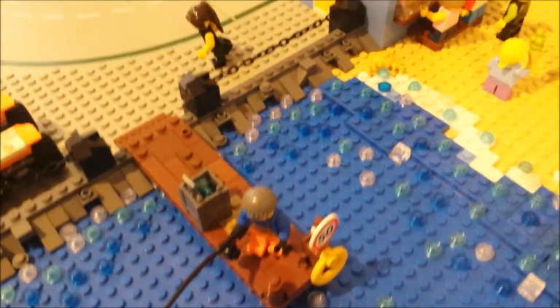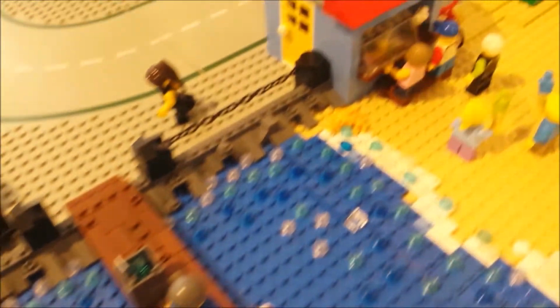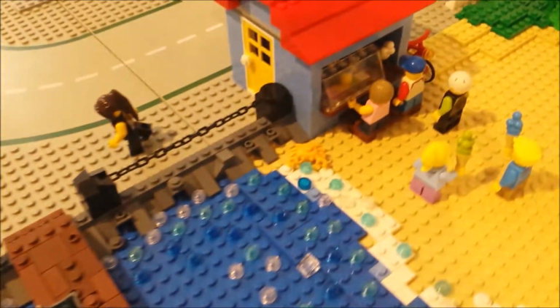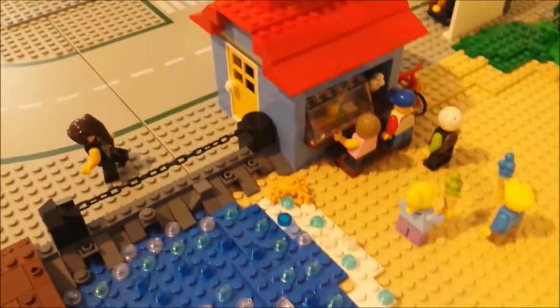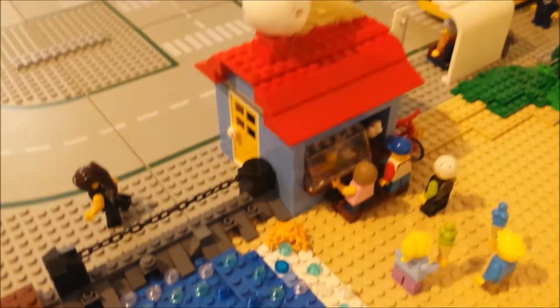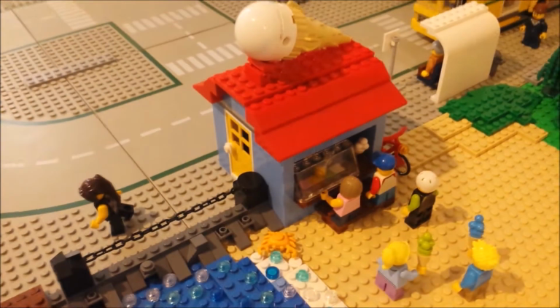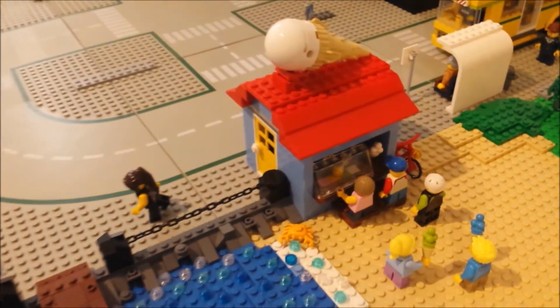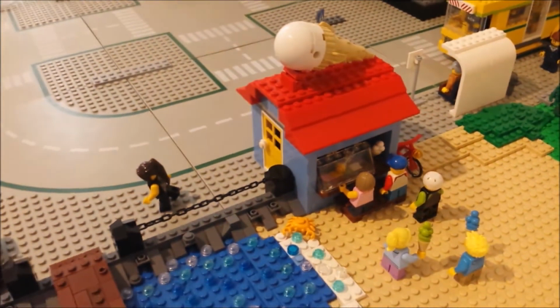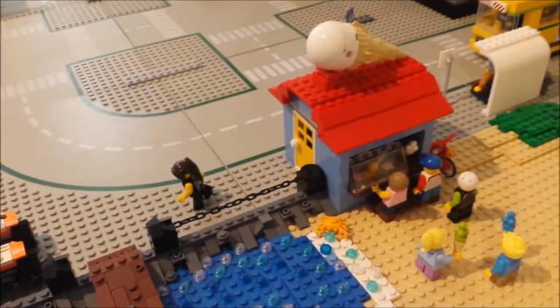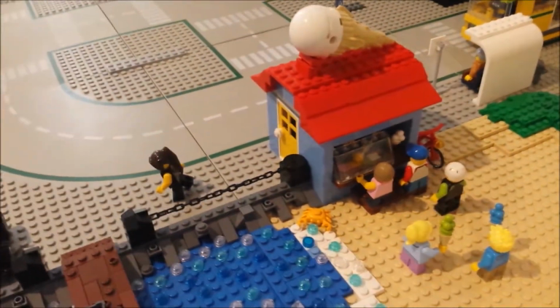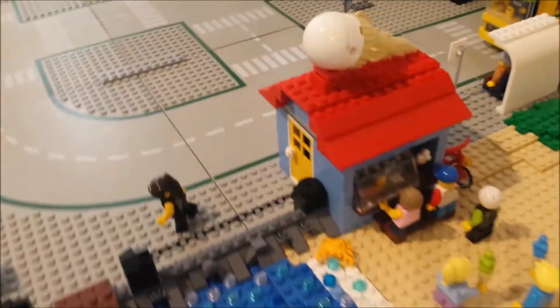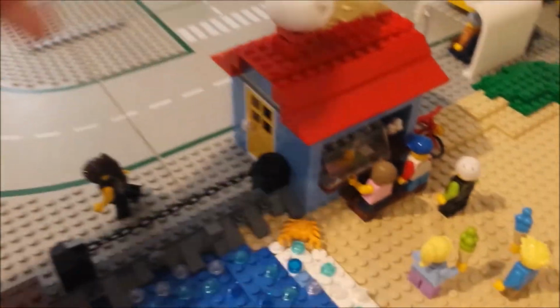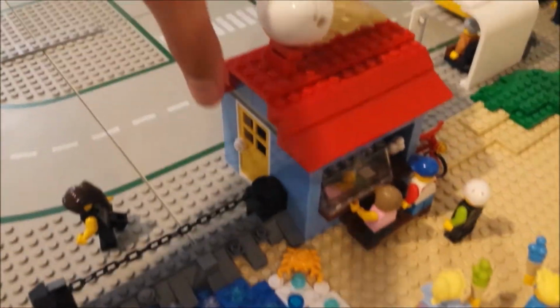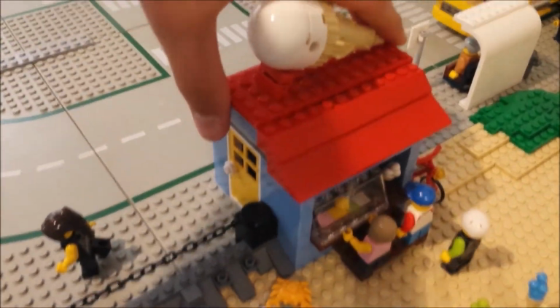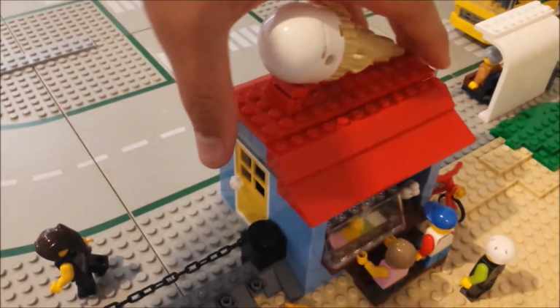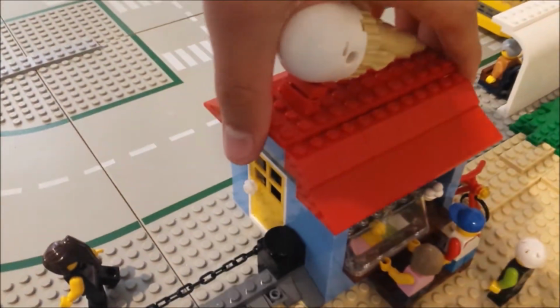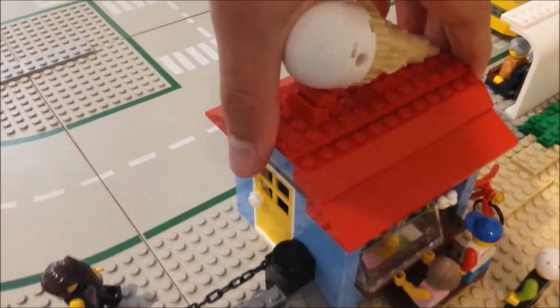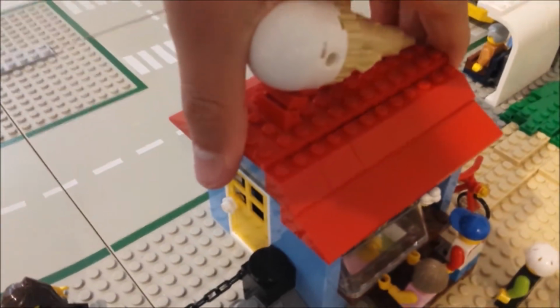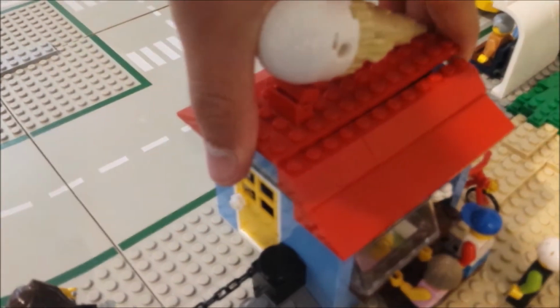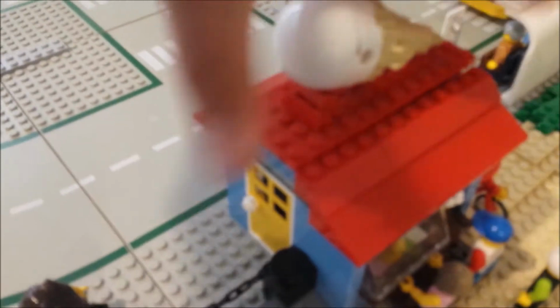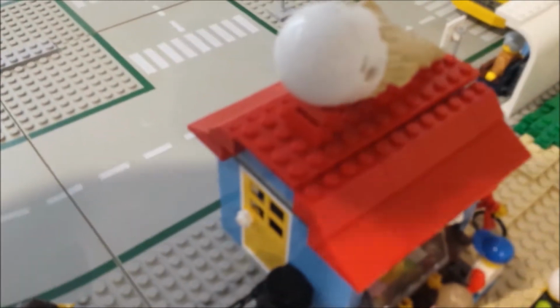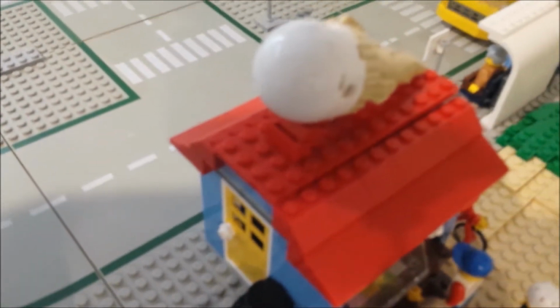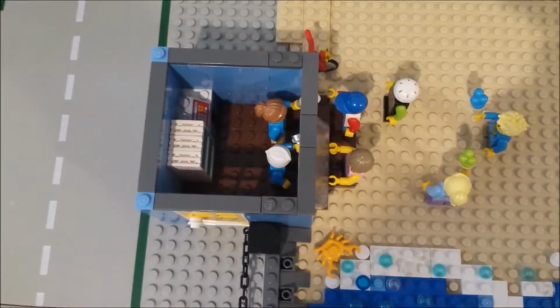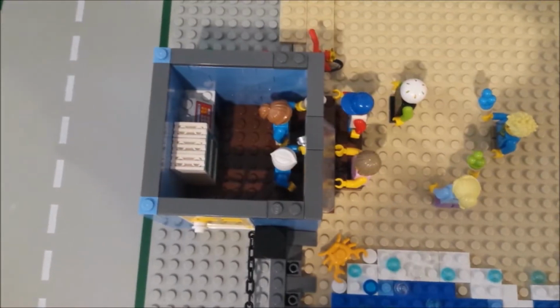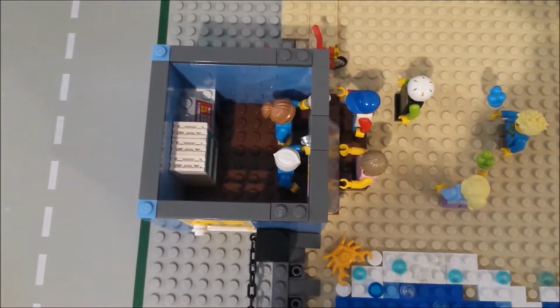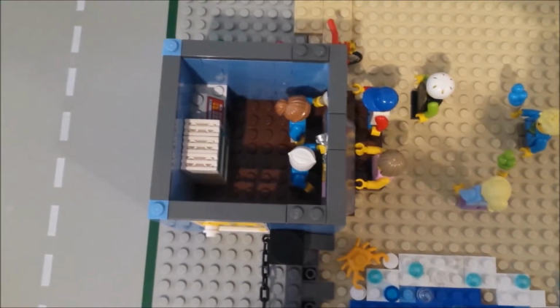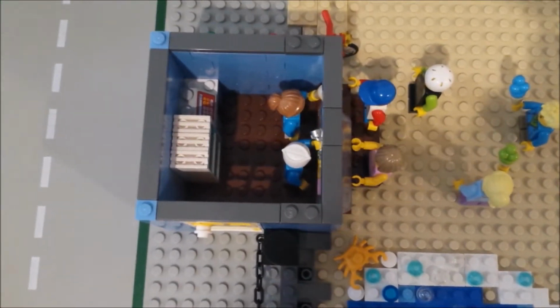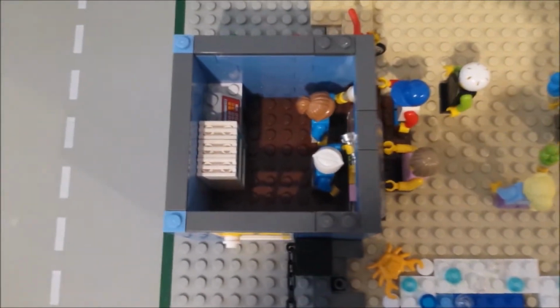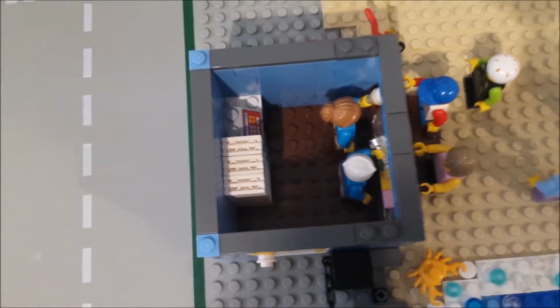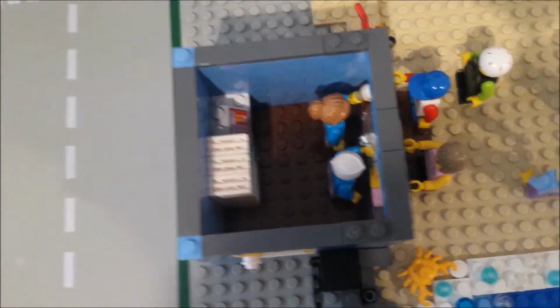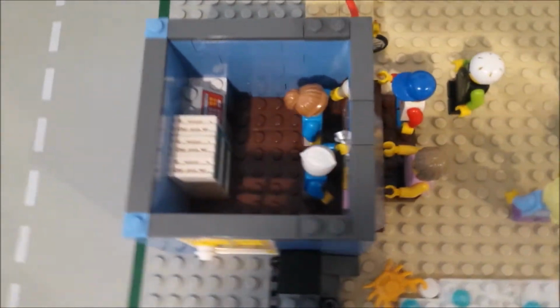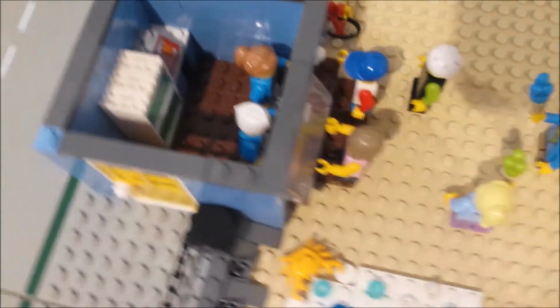Over here you can see I've got the ice cream shop. The roof is detachable from that, and there is an inside view of the ice cream shop there.